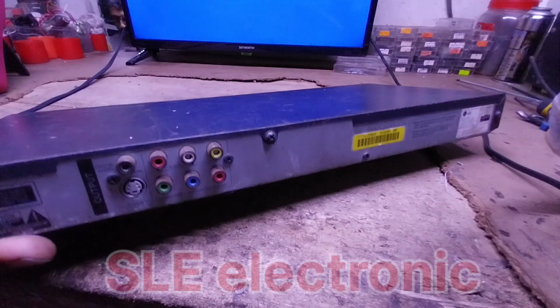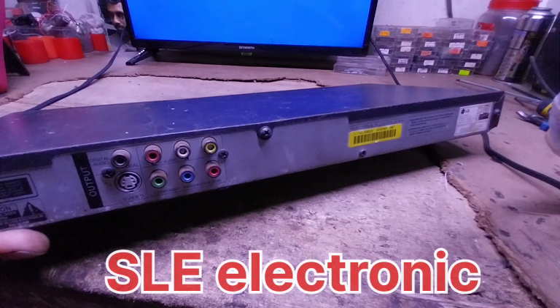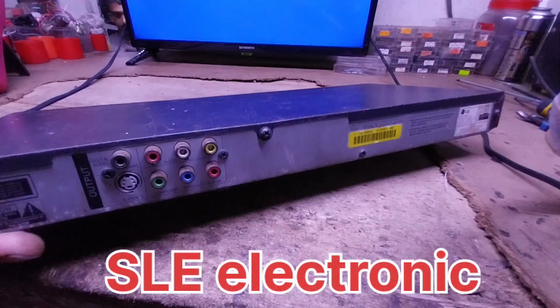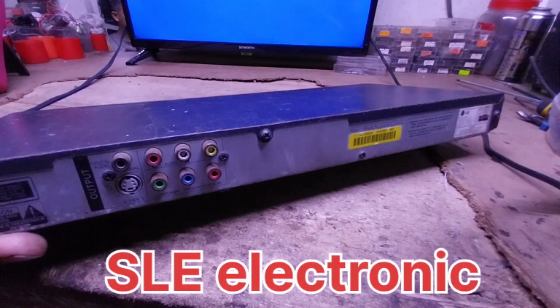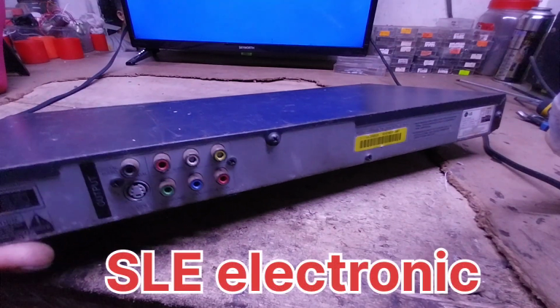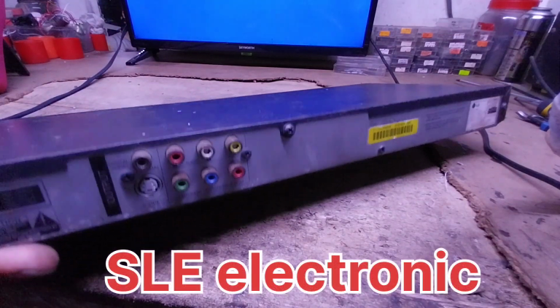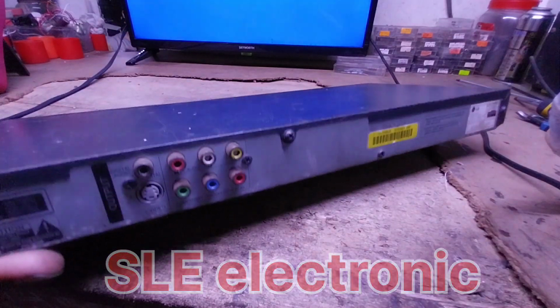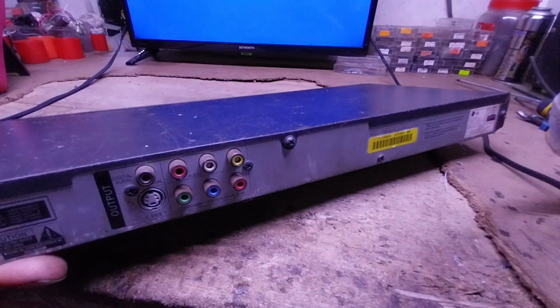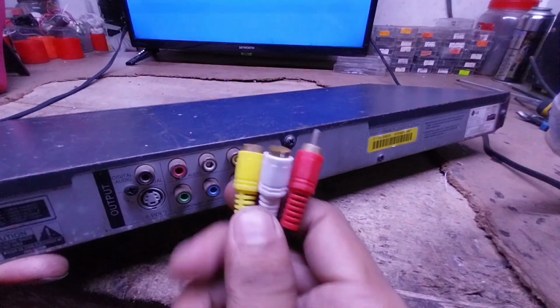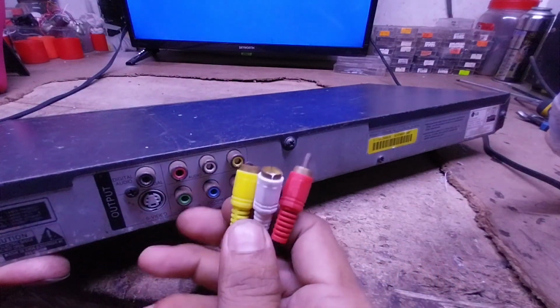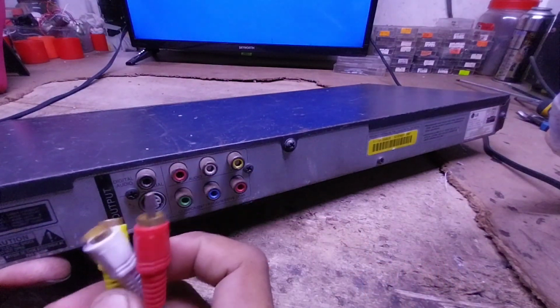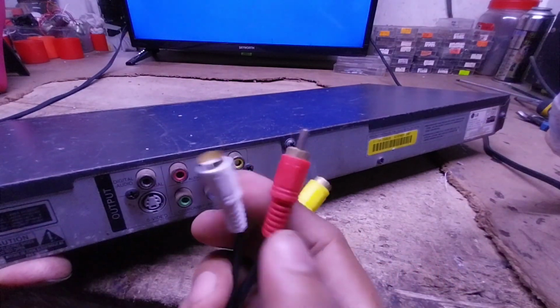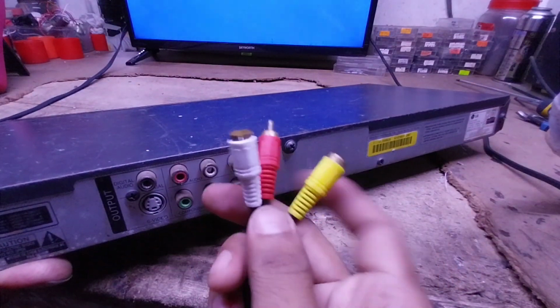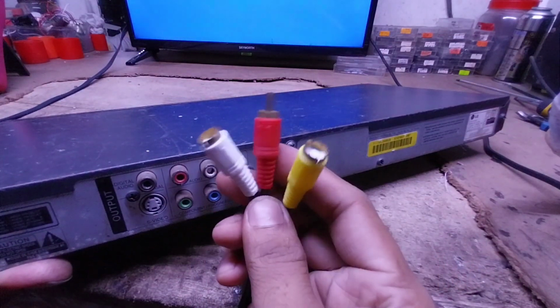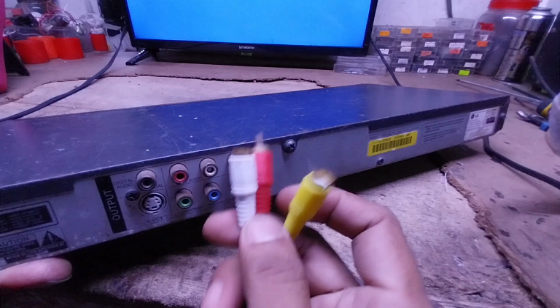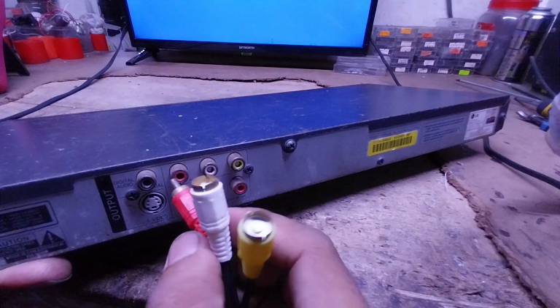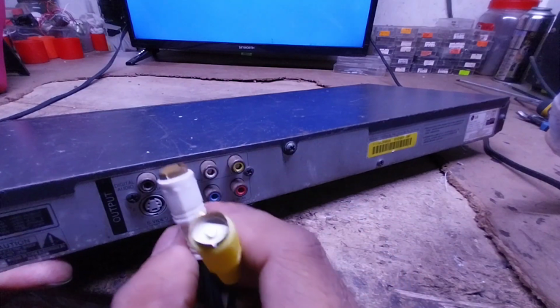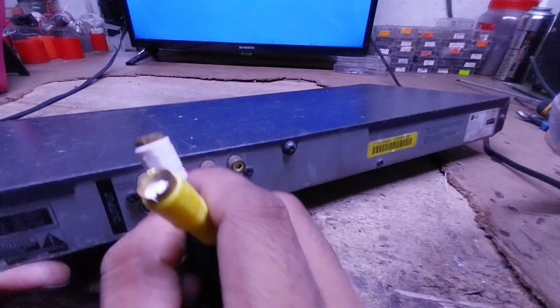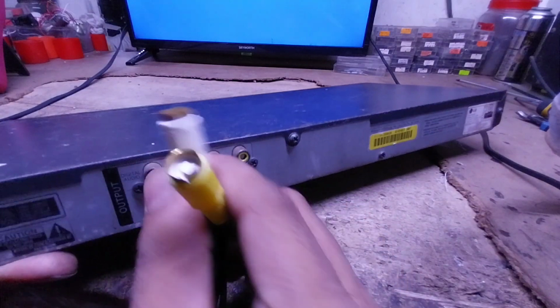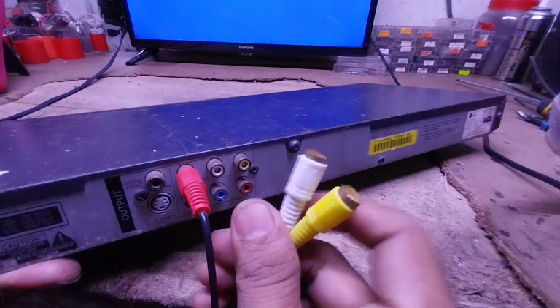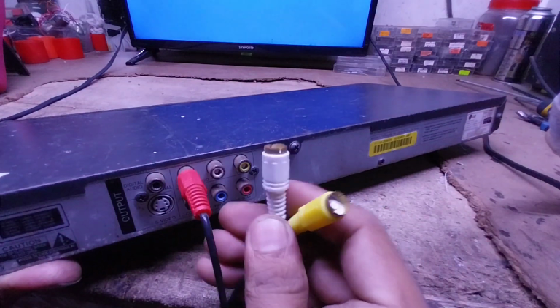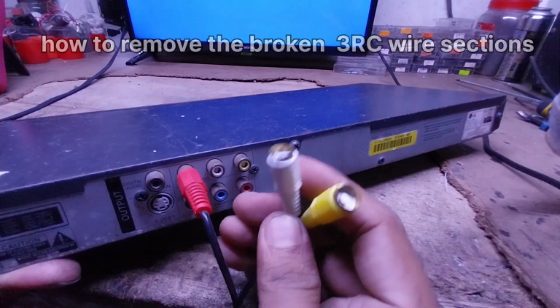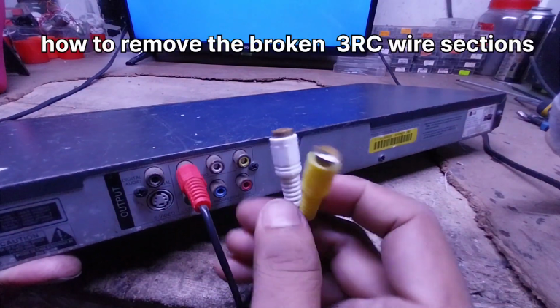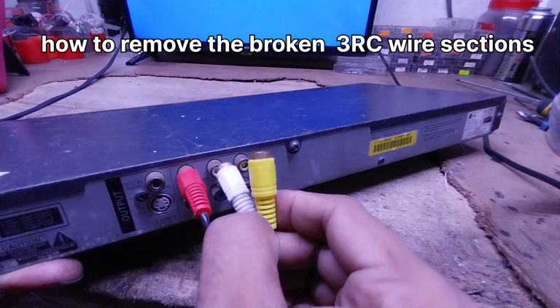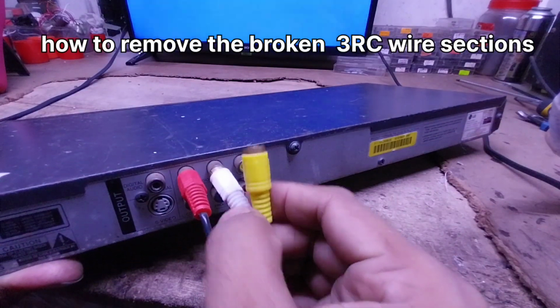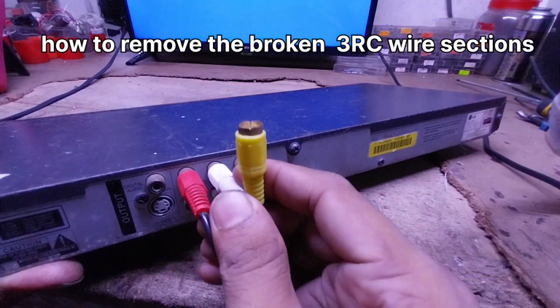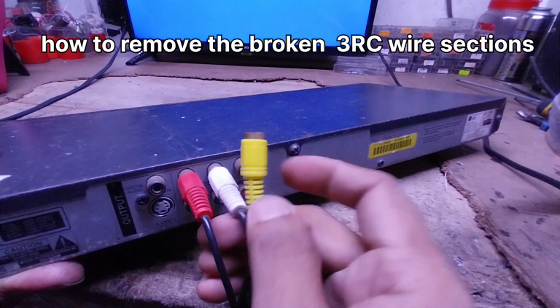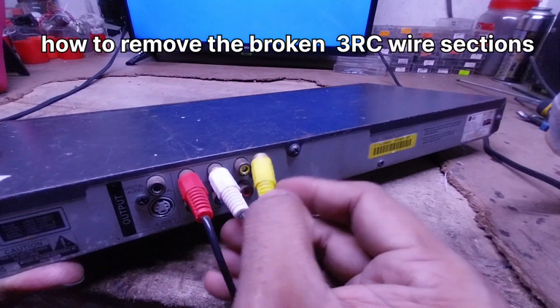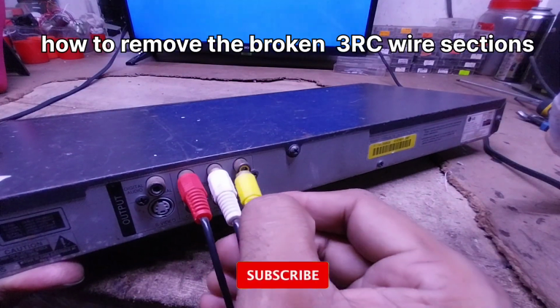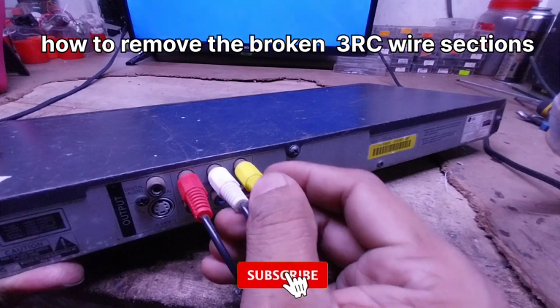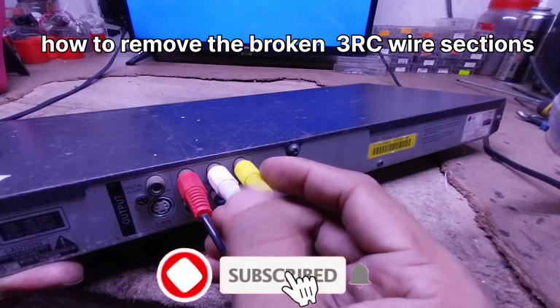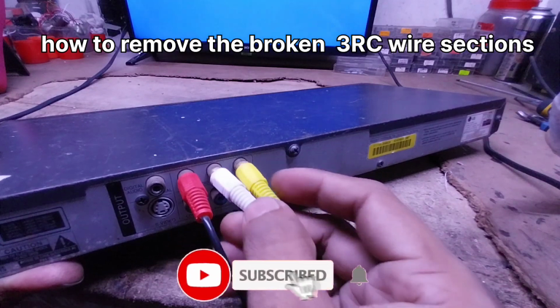Hello everyone, welcome to the video. I will show you the 3RC cable jack and the port will be available.